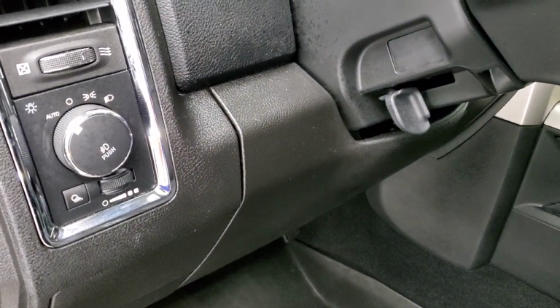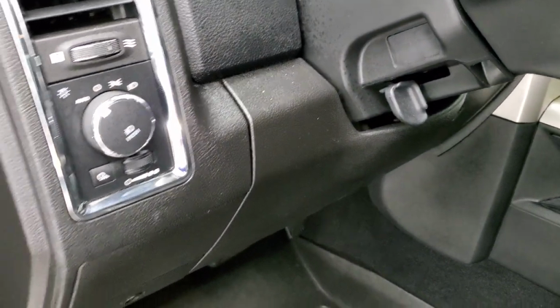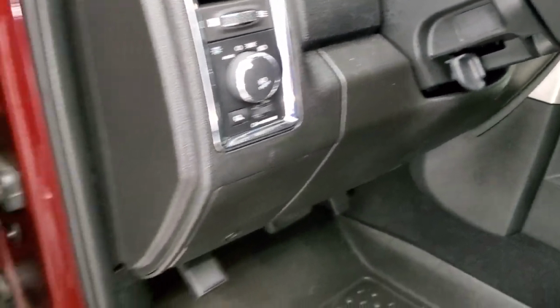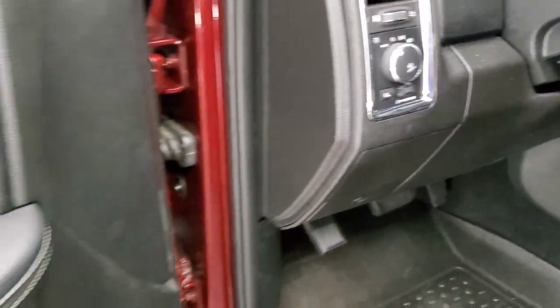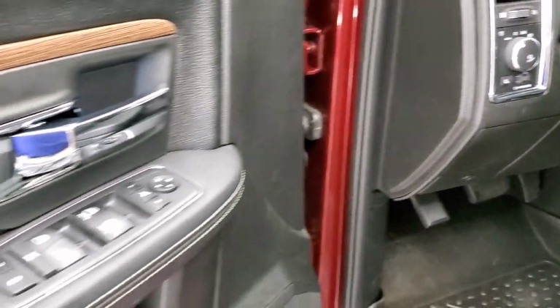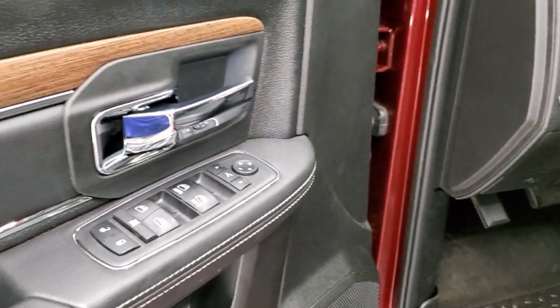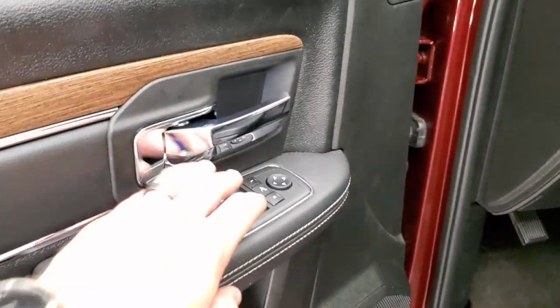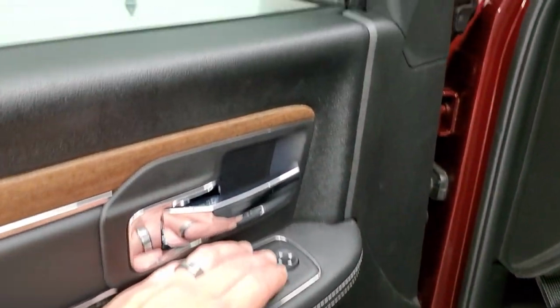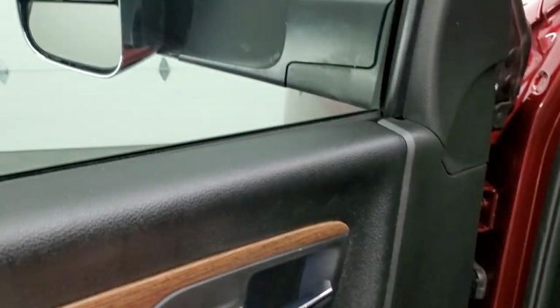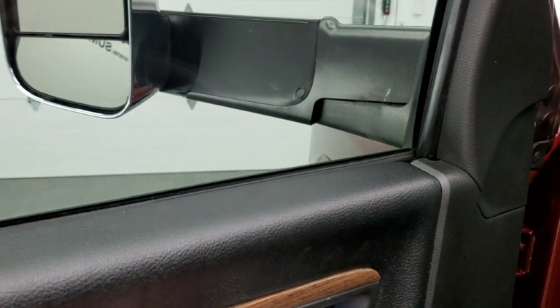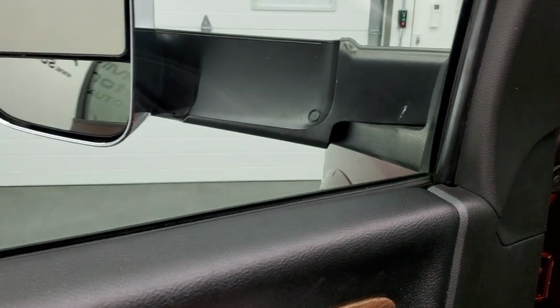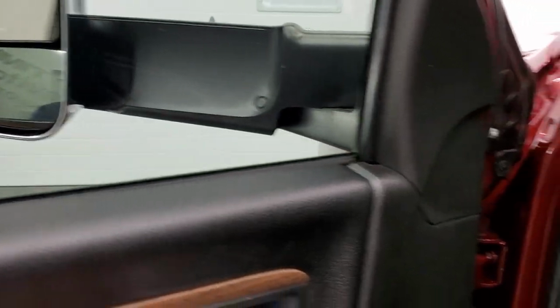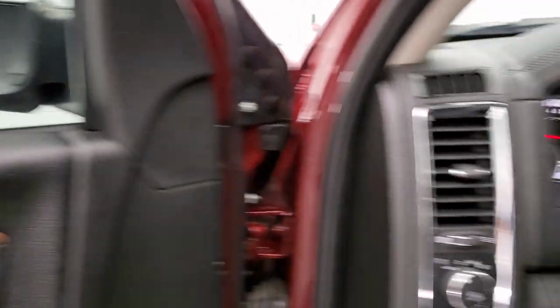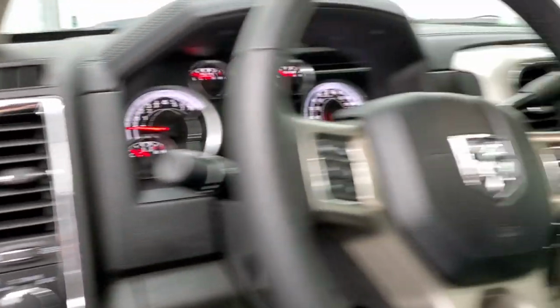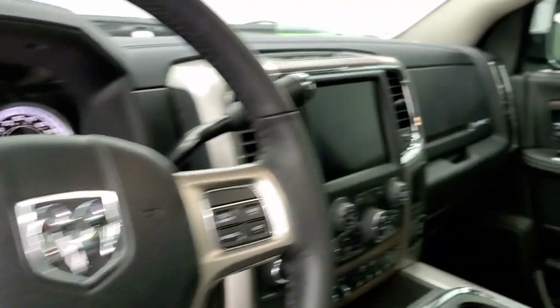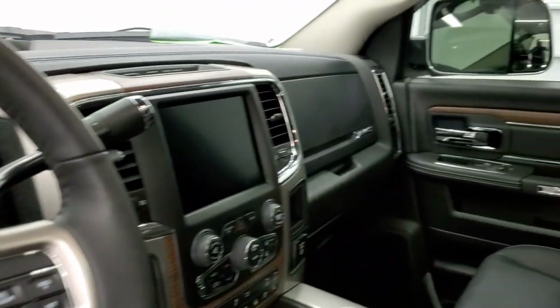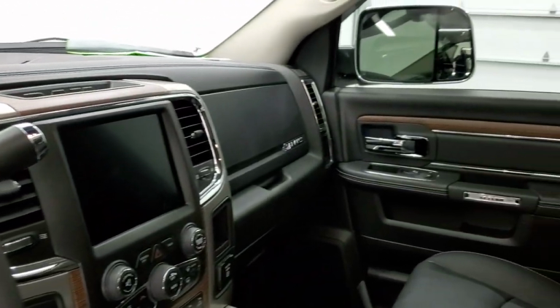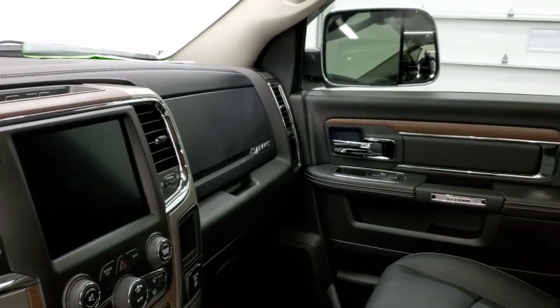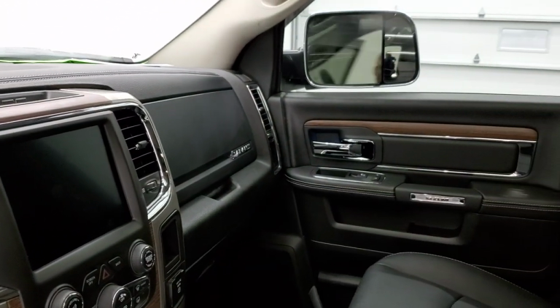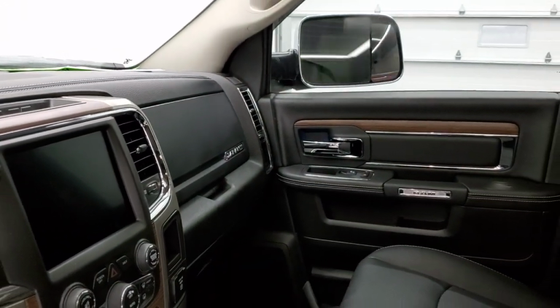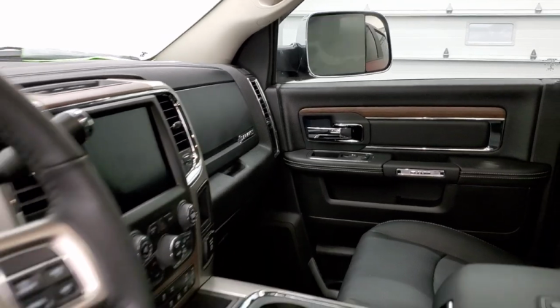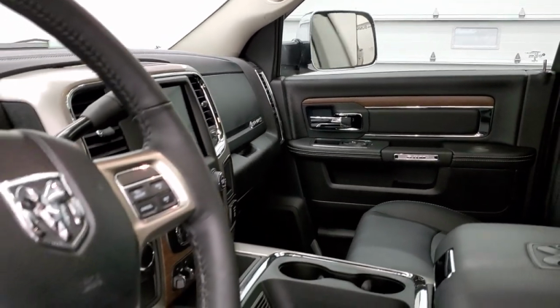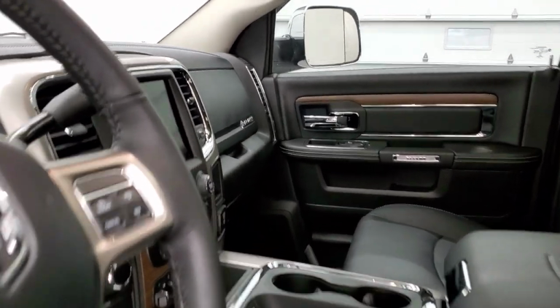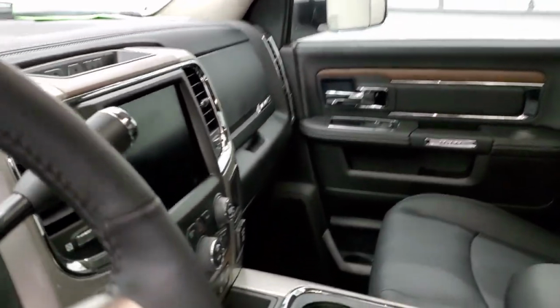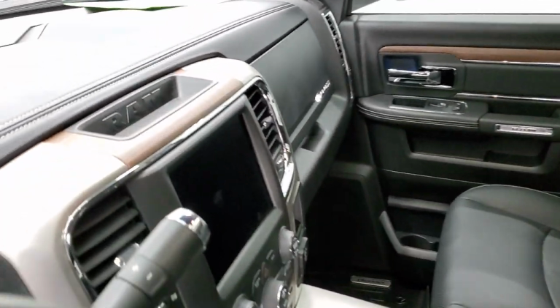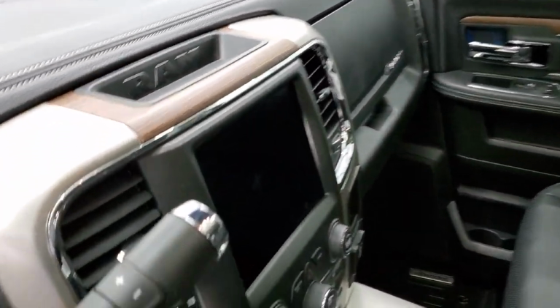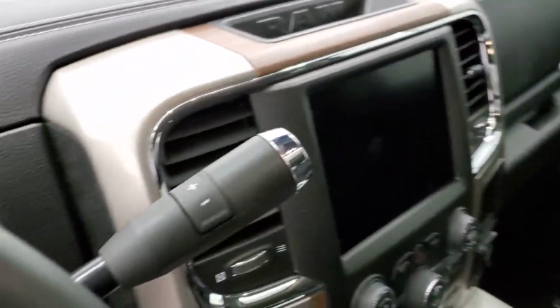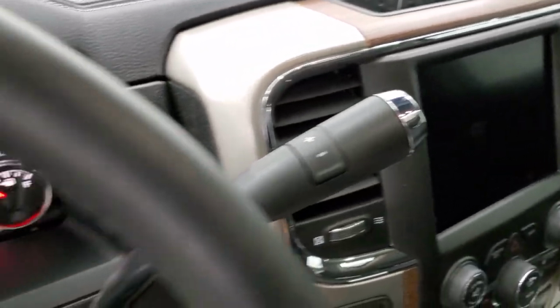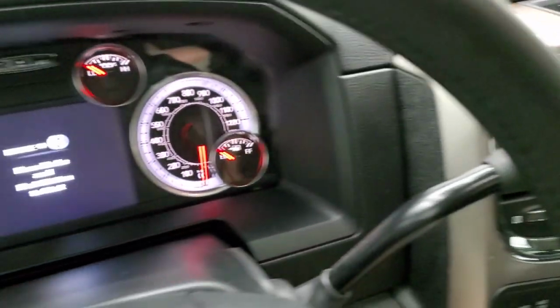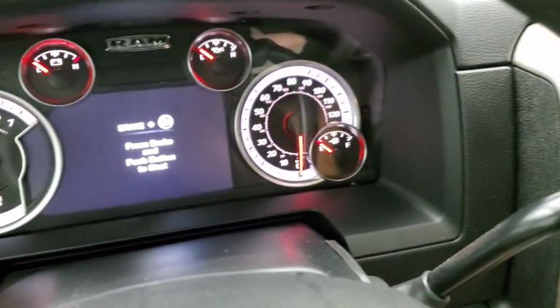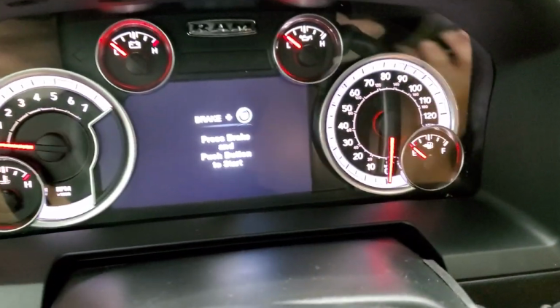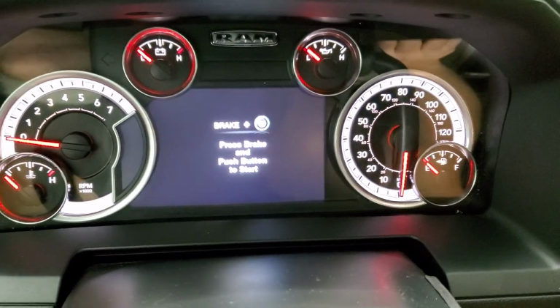Auto headlamps, power windows, power locks, power mirrors, and those mirrors do power fold in. I always like showing both sides so that you know all the options are working properly. We'll hop inside, turn the ignition on, and check out the radio.